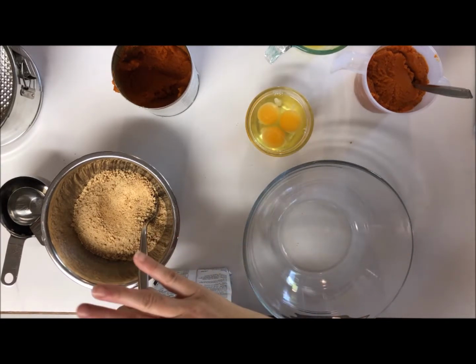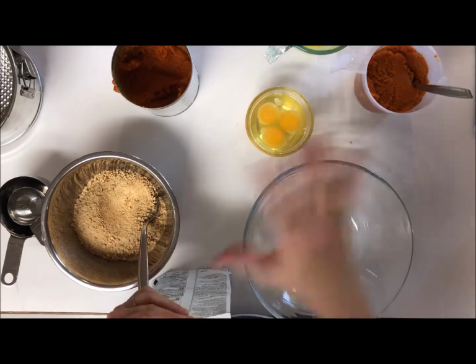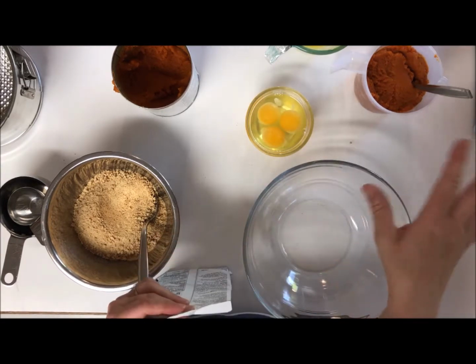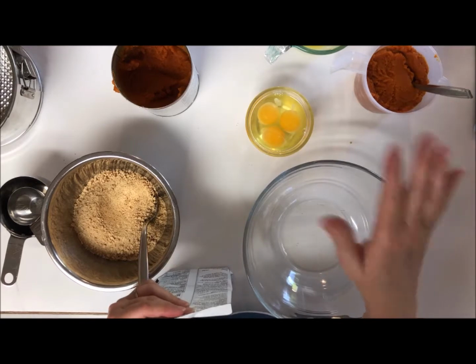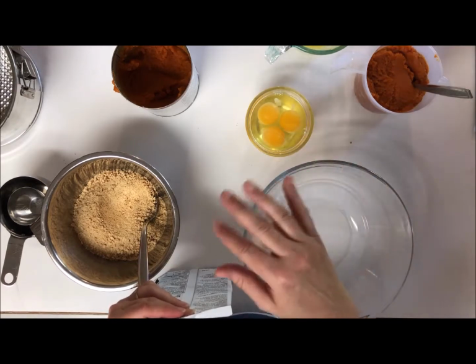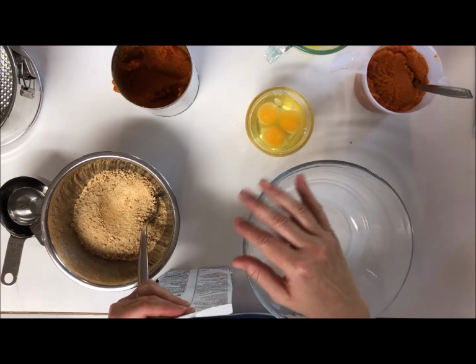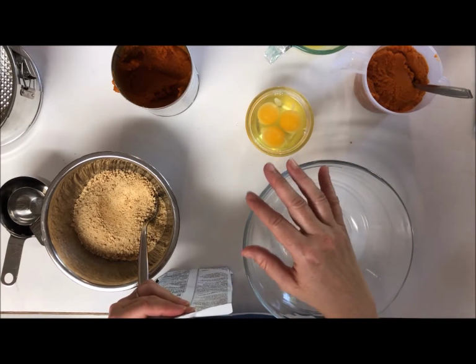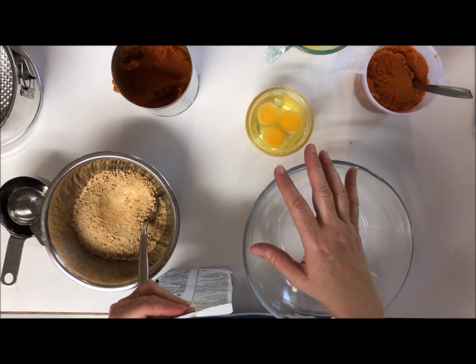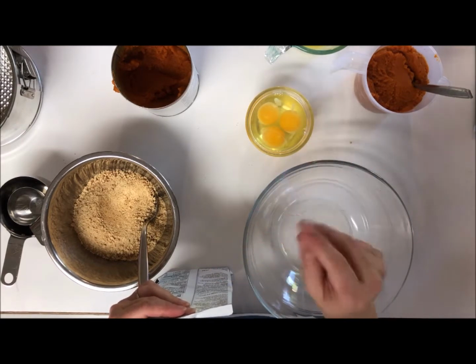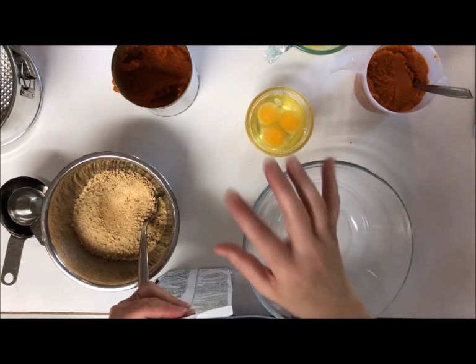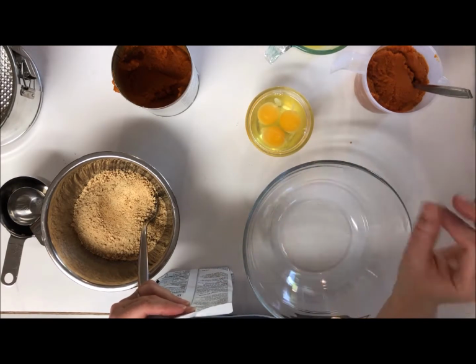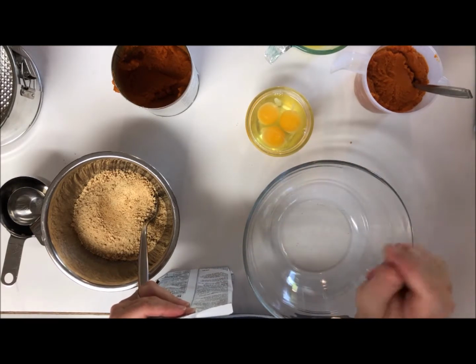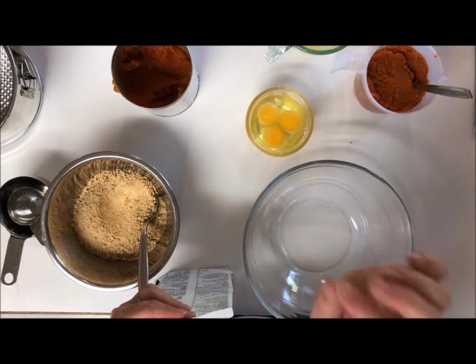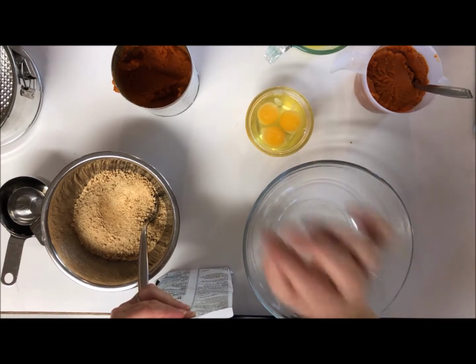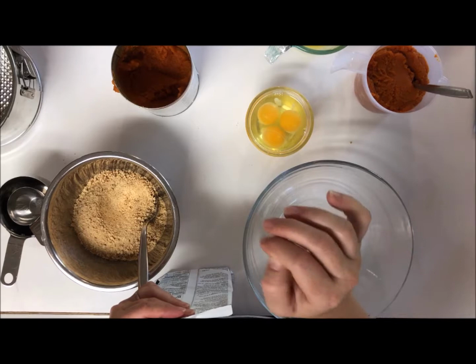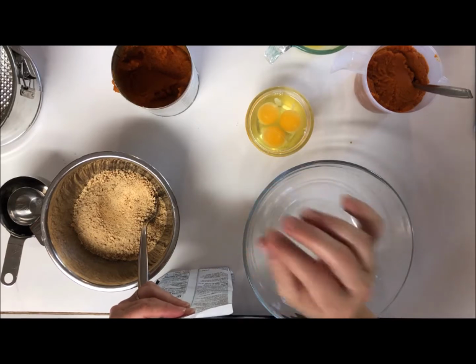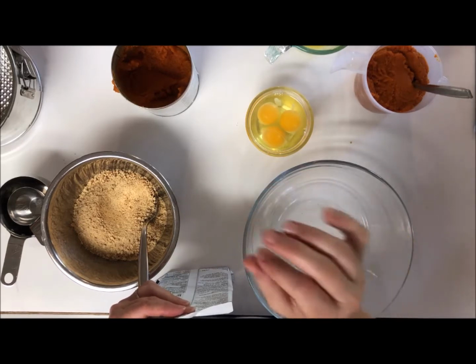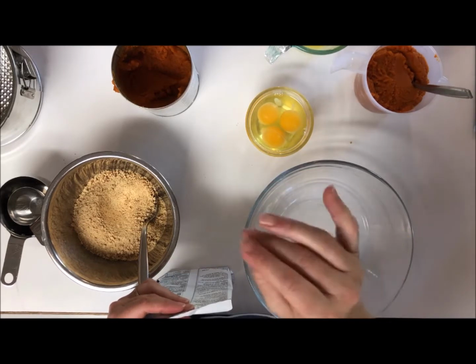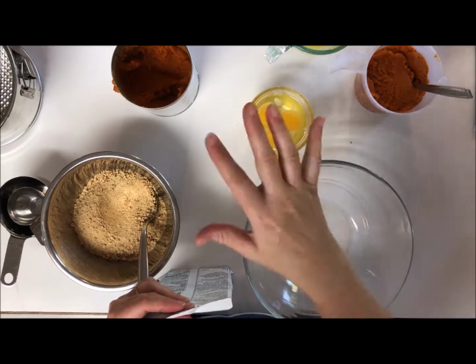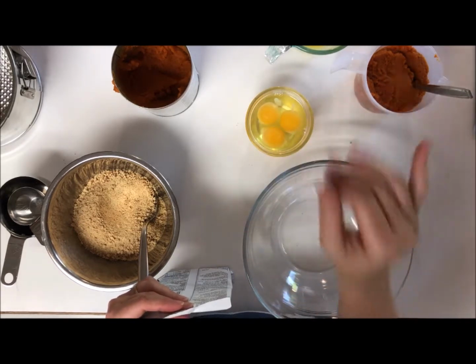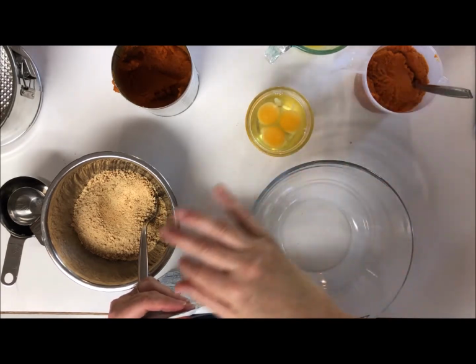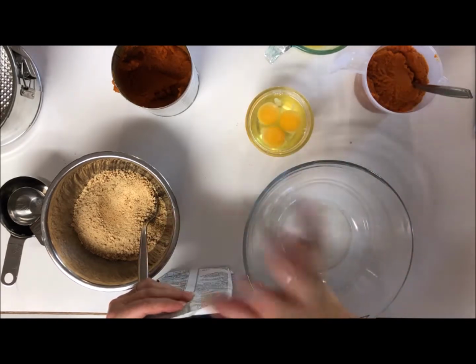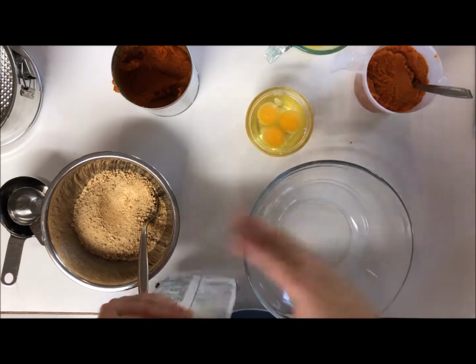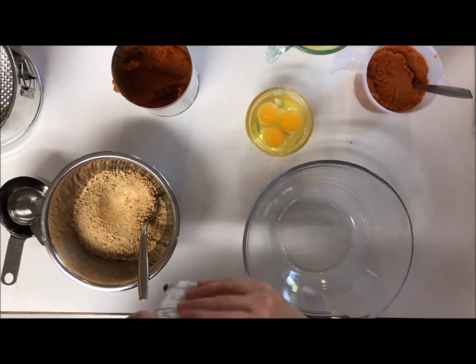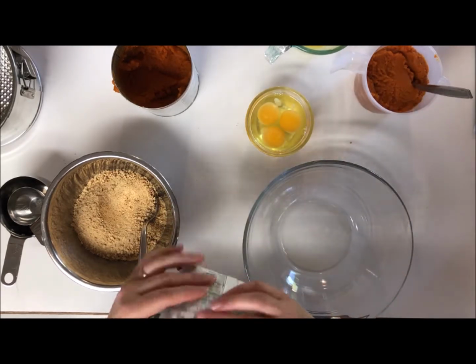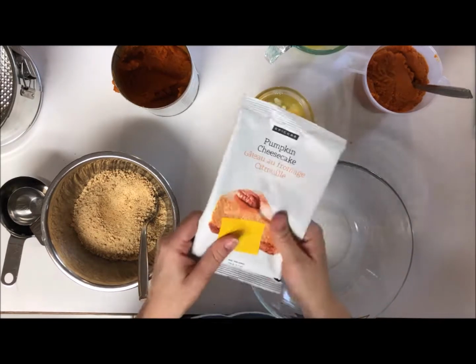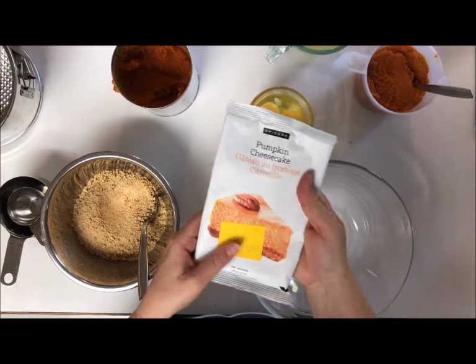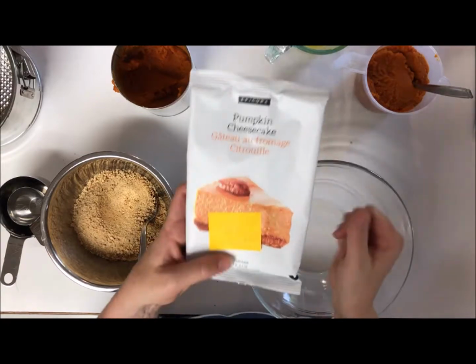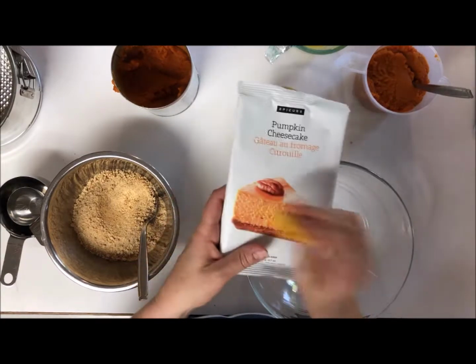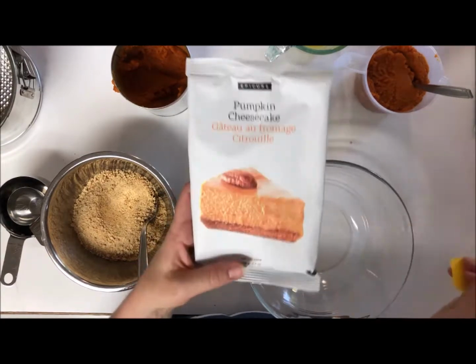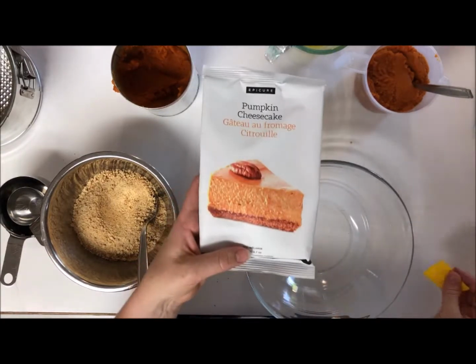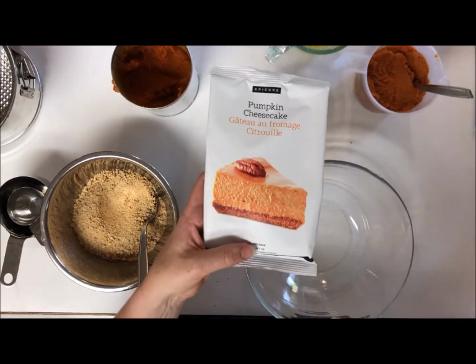I laid out a number of different choices on my counter and had my family pick which one they wanted me to make tonight for dinner — for the main and for the dessert. So I'm going to start with dessert, and tonight we're going to be making pumpkin cheesecake.